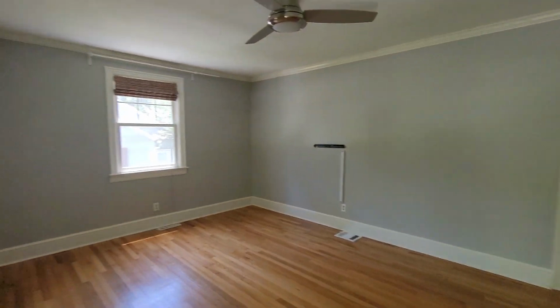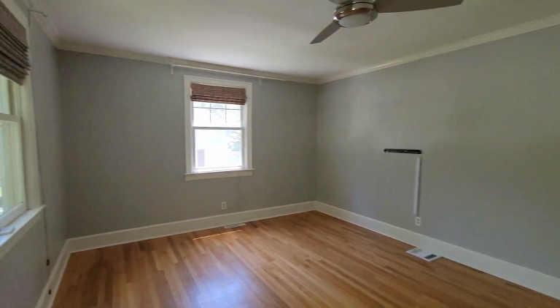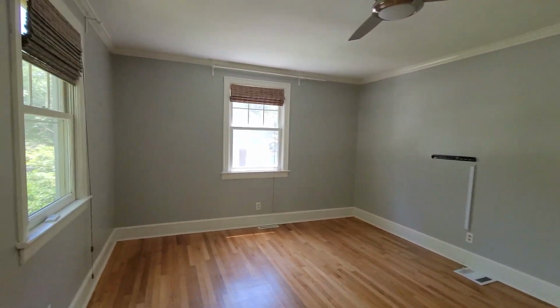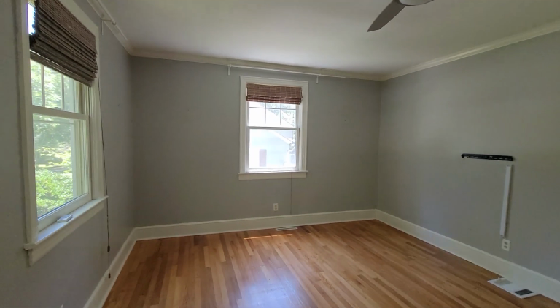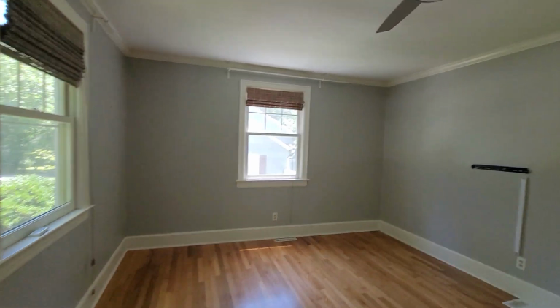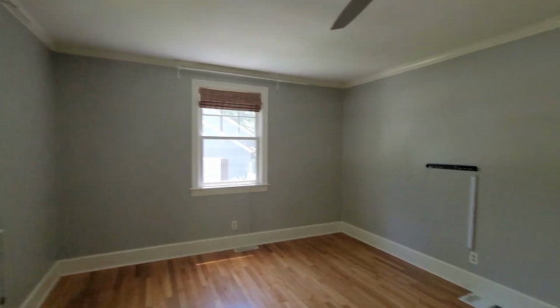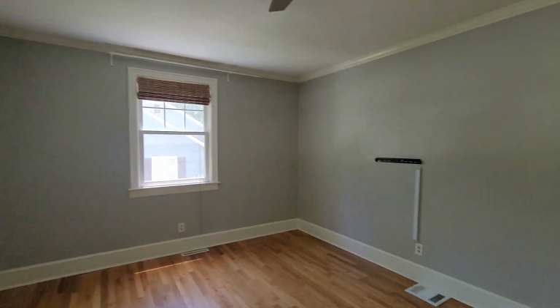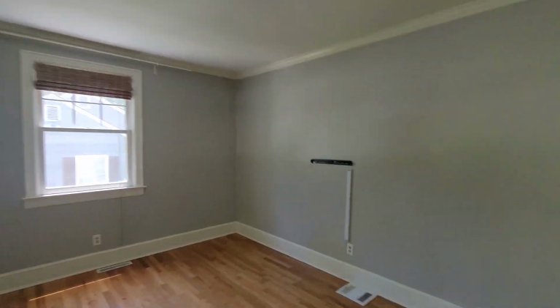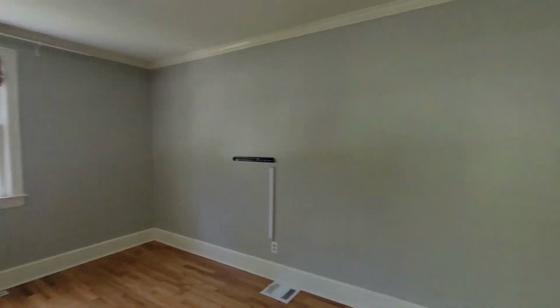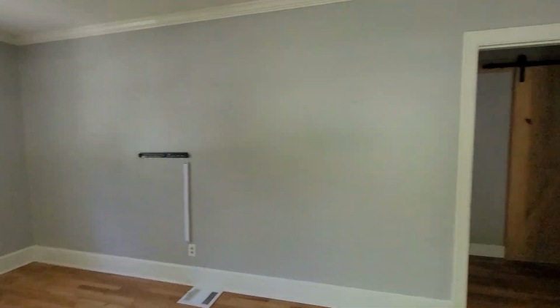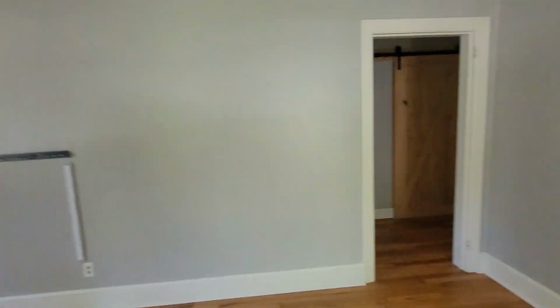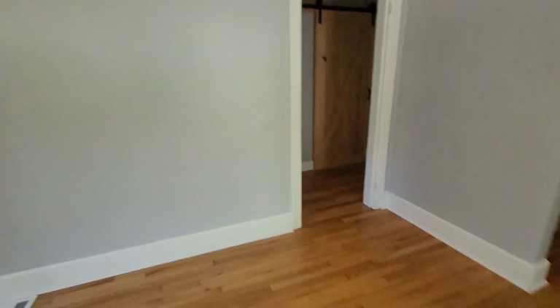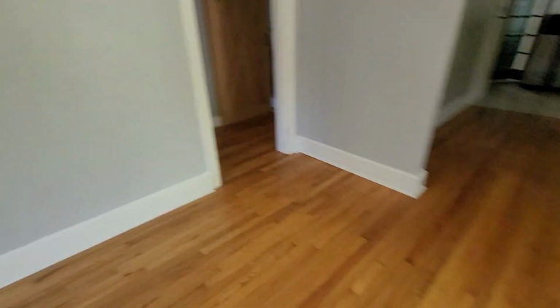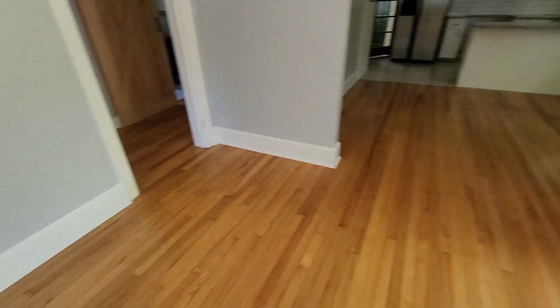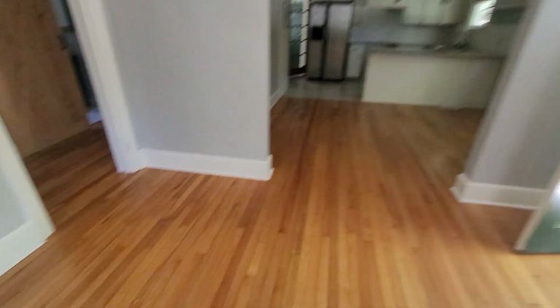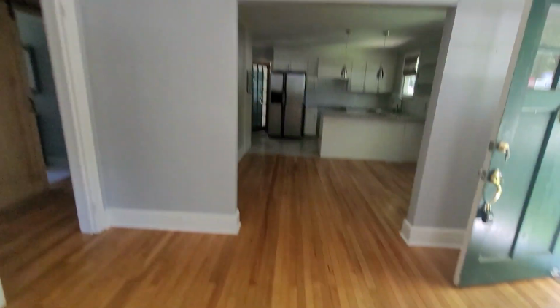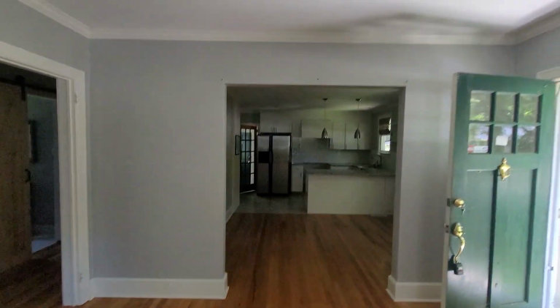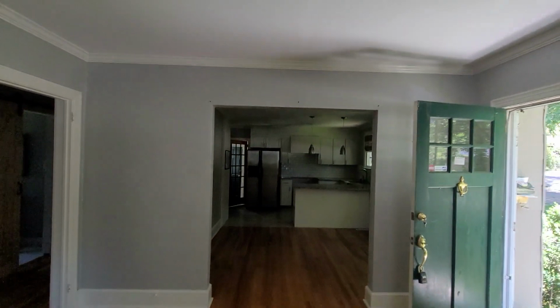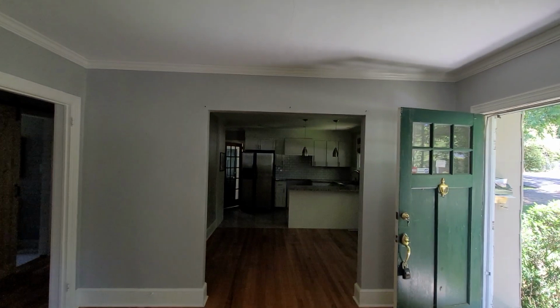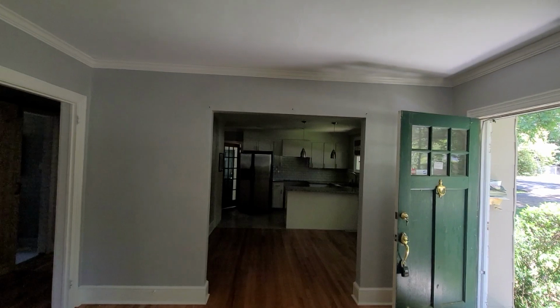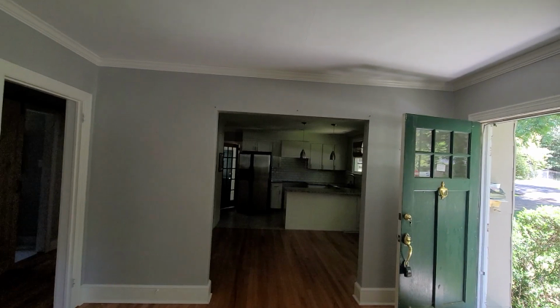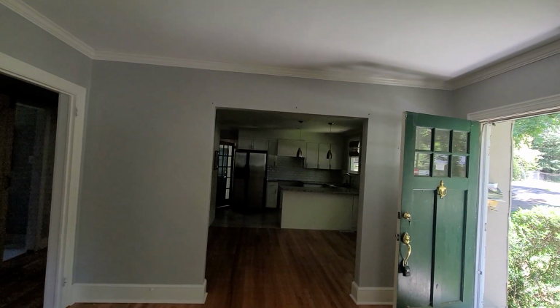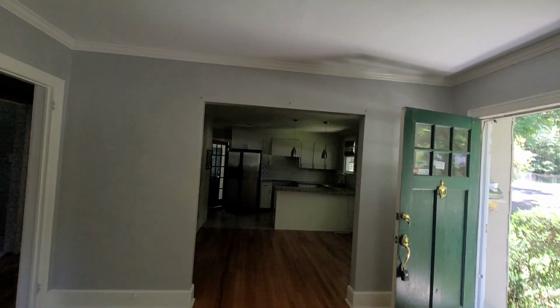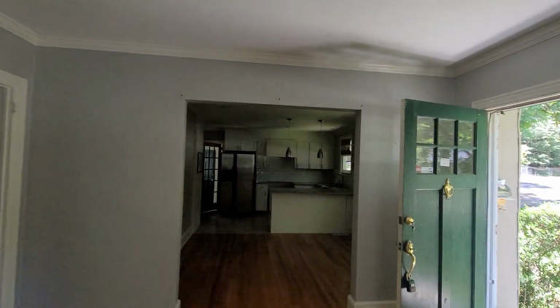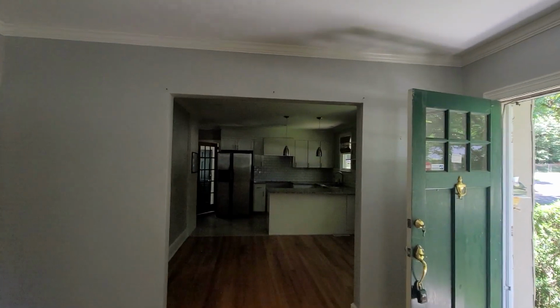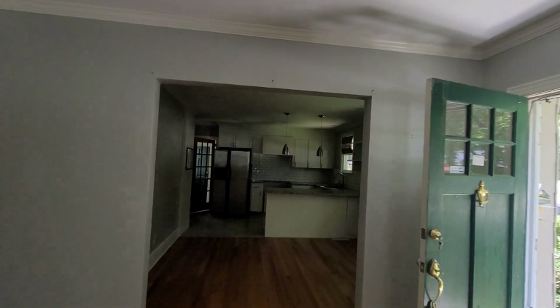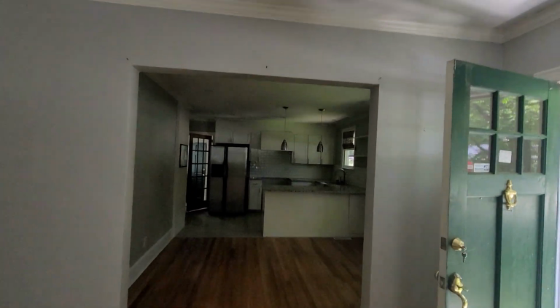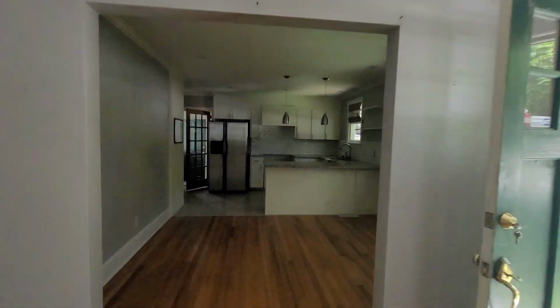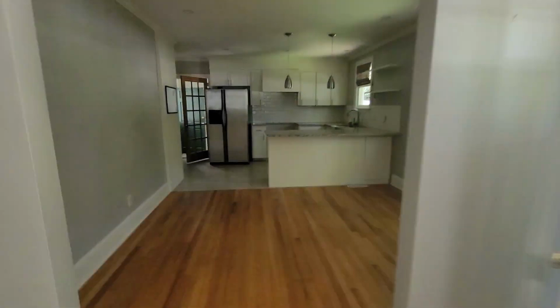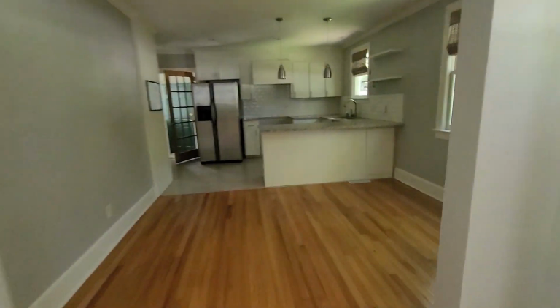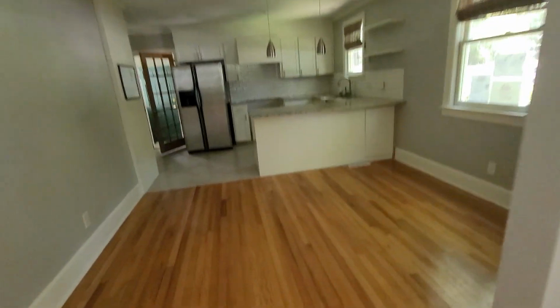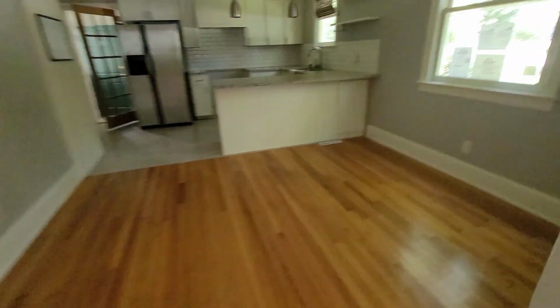We're in the living room here. Looks like original hardwoods. There's your kitchen and dining area in here.